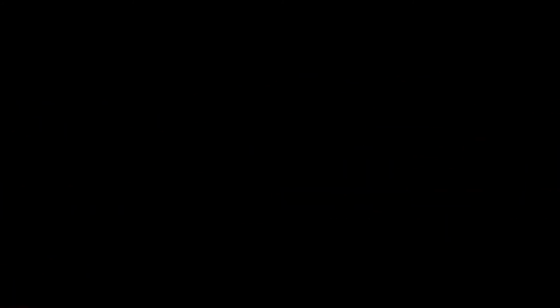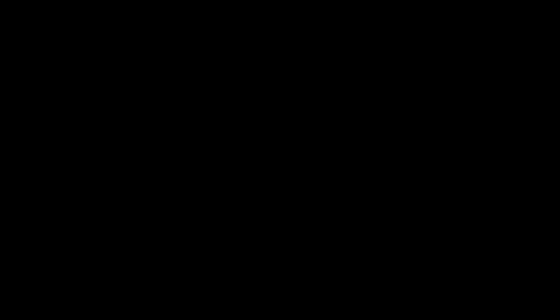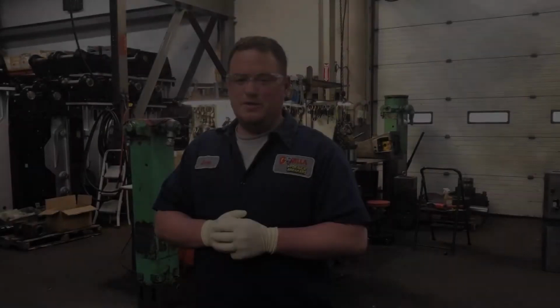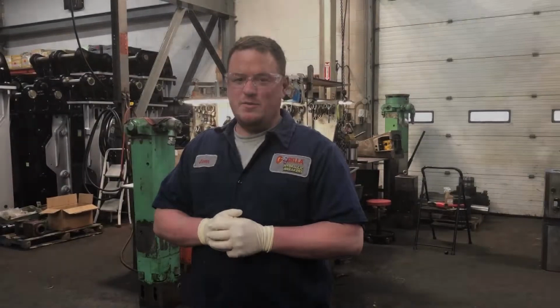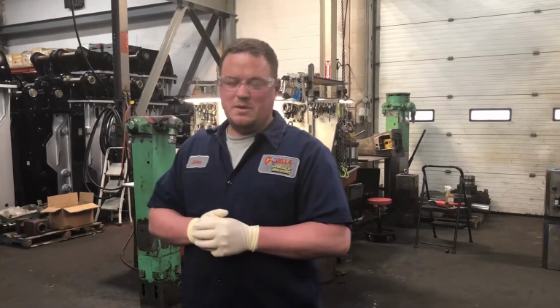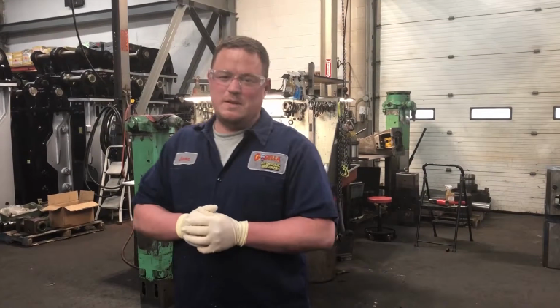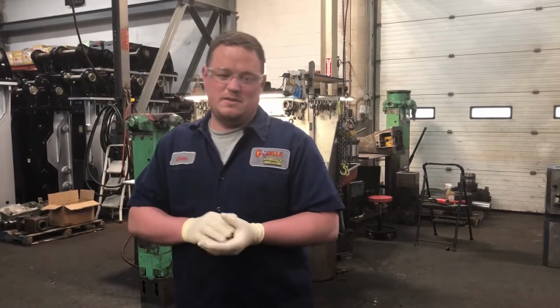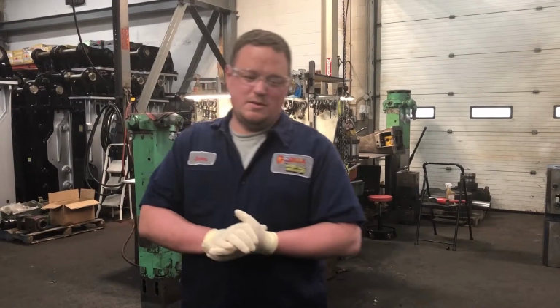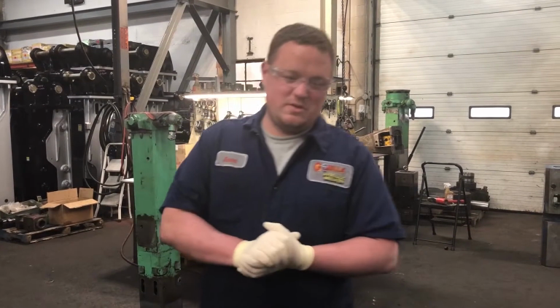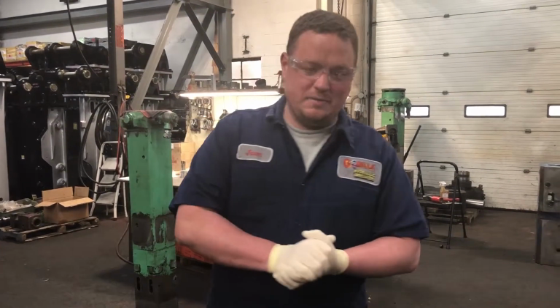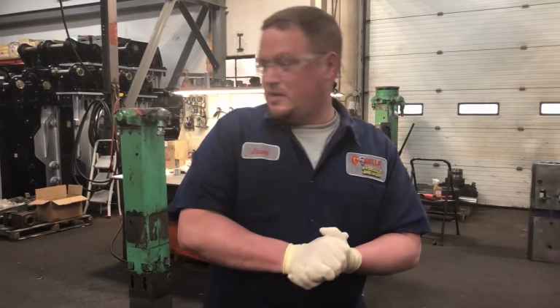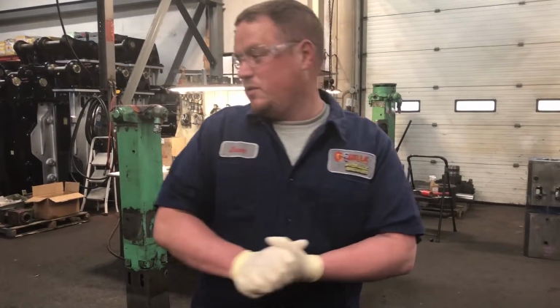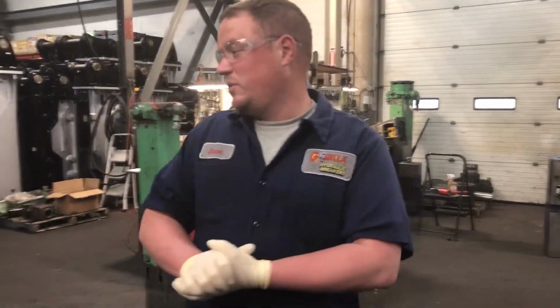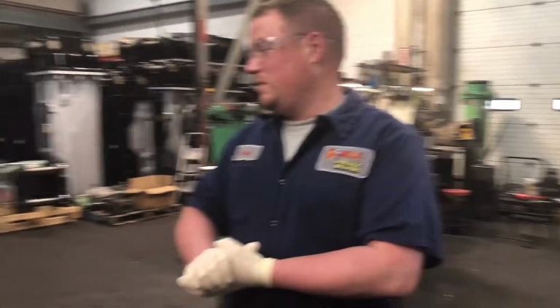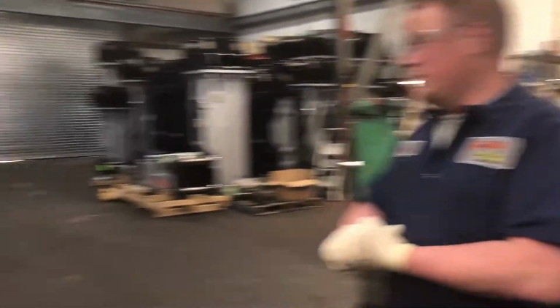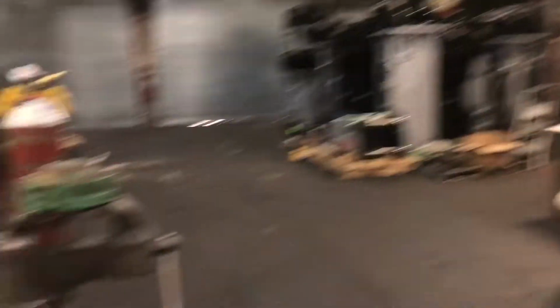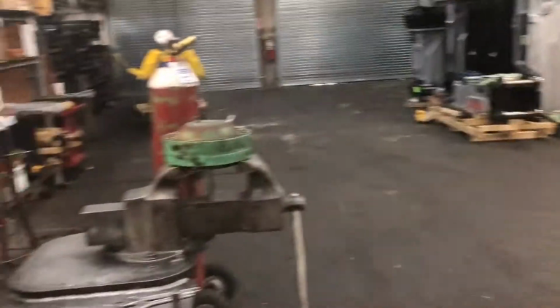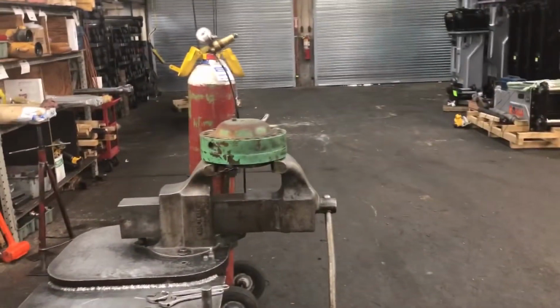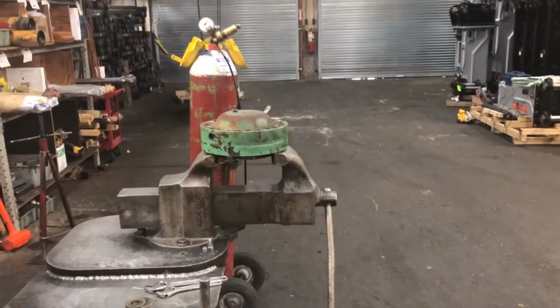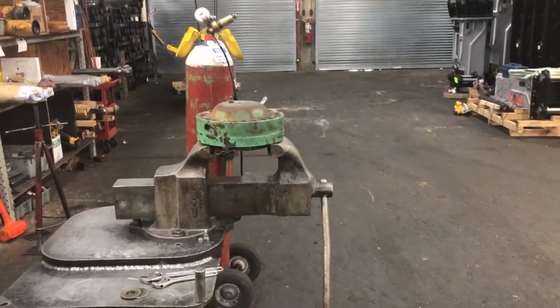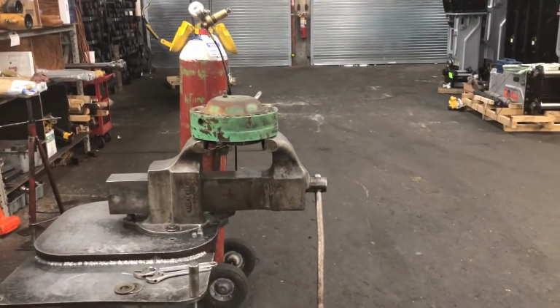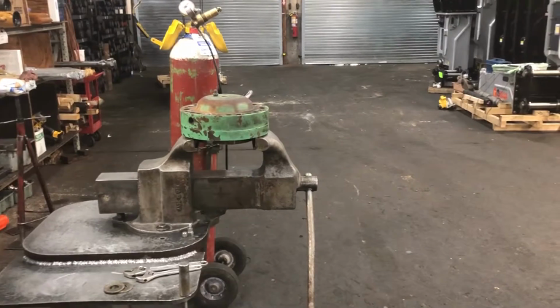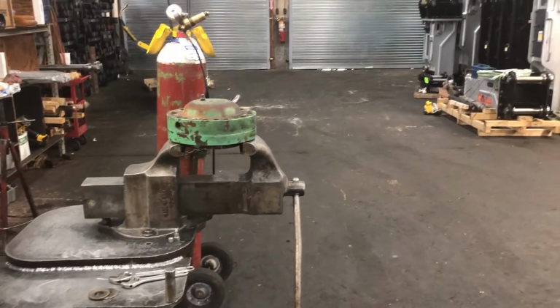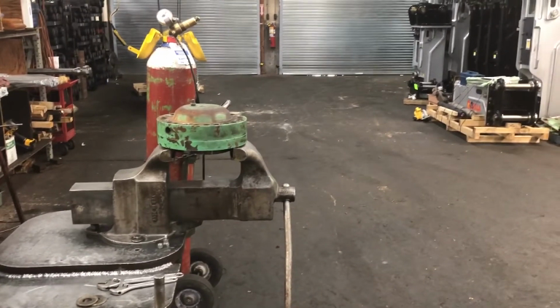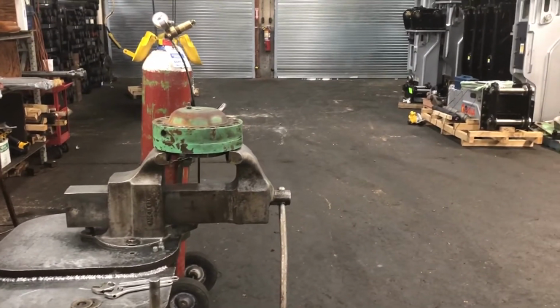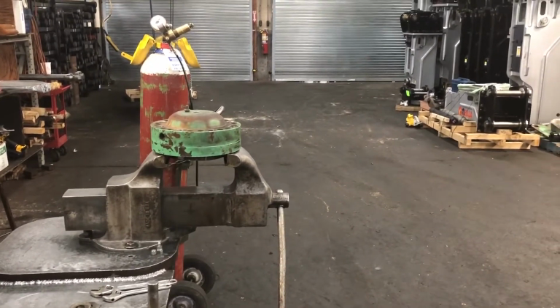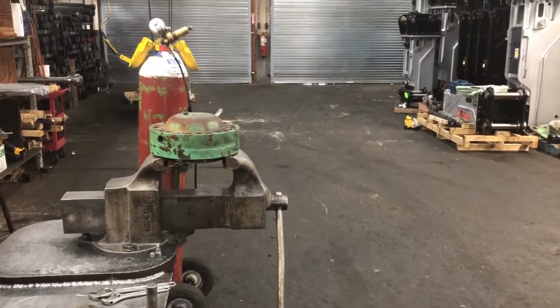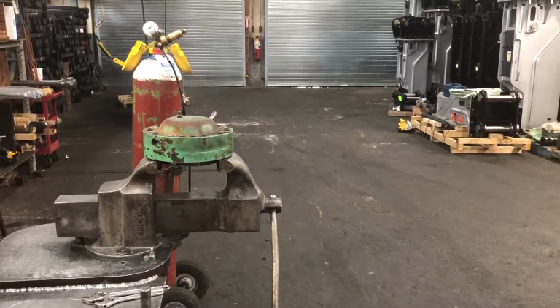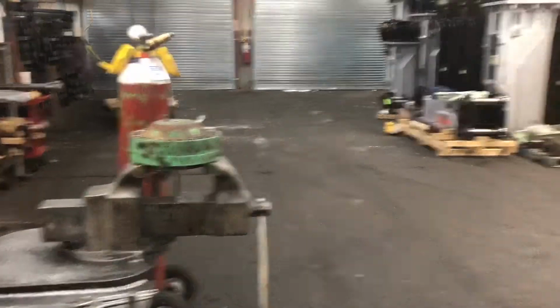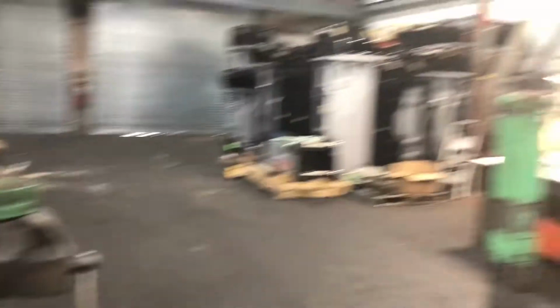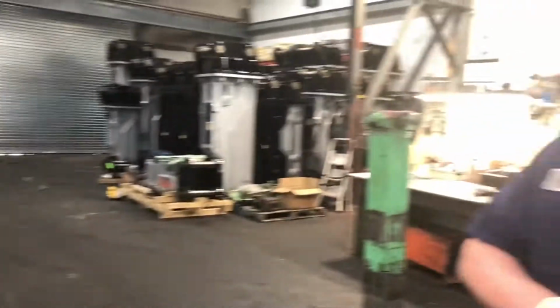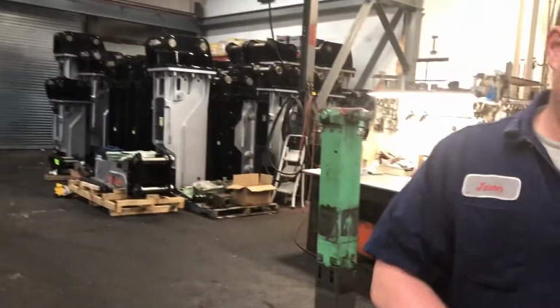Good afternoon everybody, welcome back to the Gorilla Workshop. Today we're going to be recharging an accumulator for a top mount style Tramac BRV32.